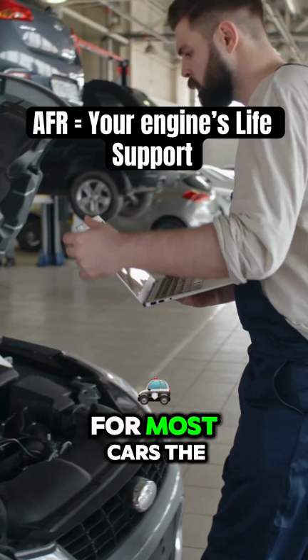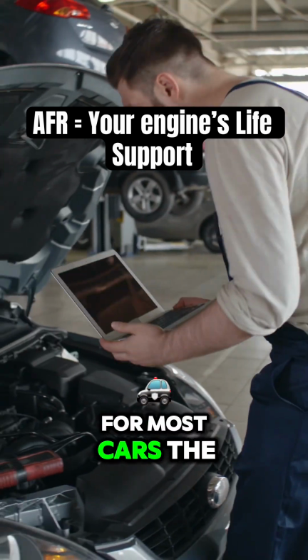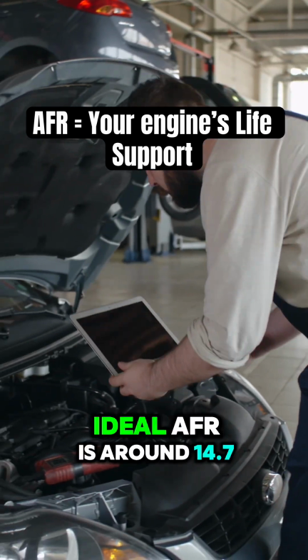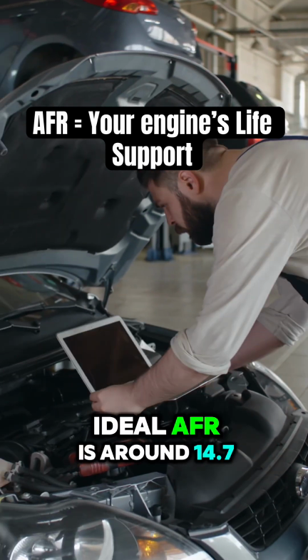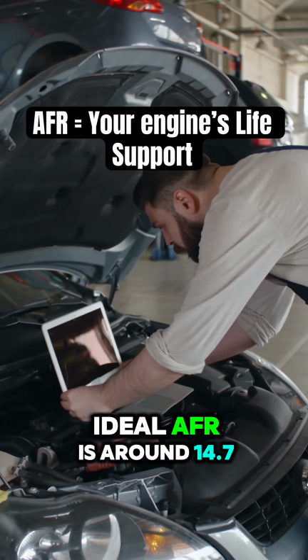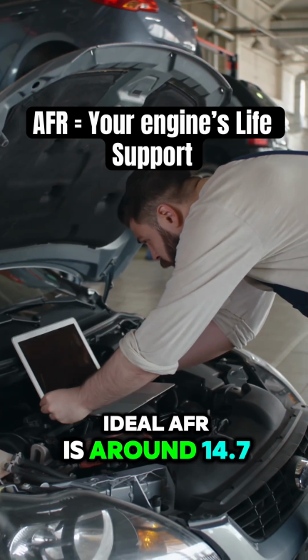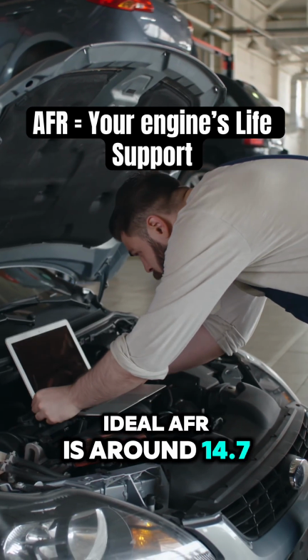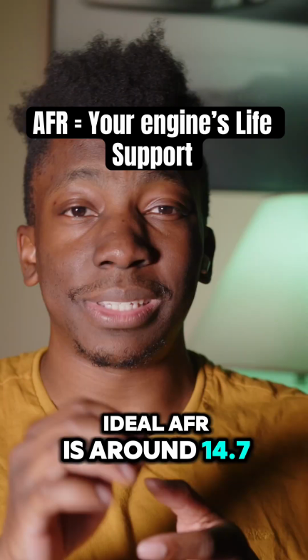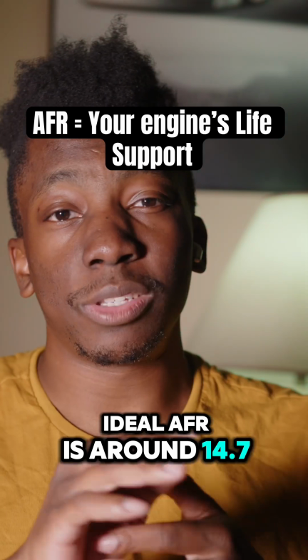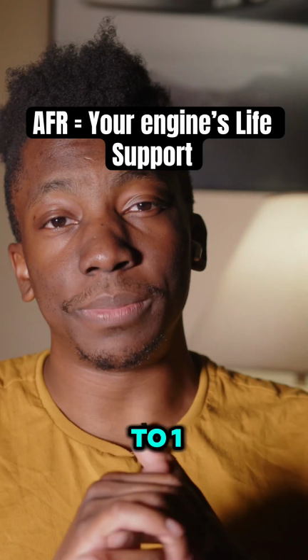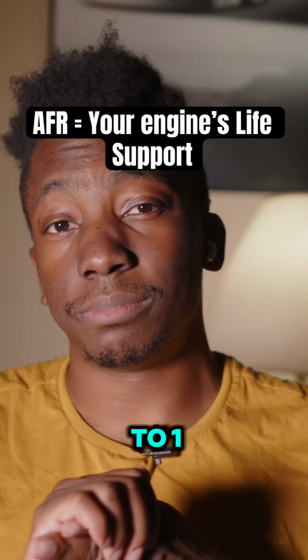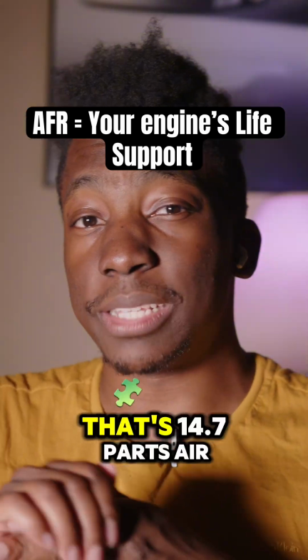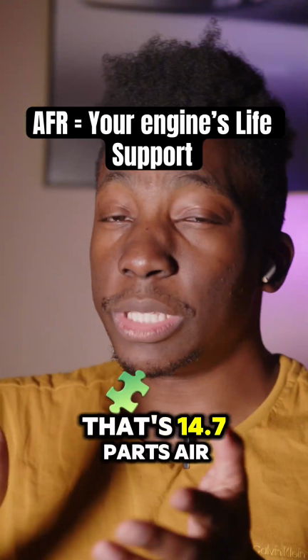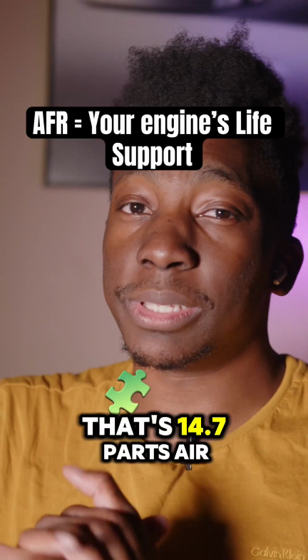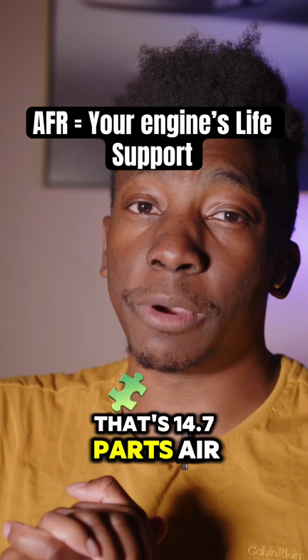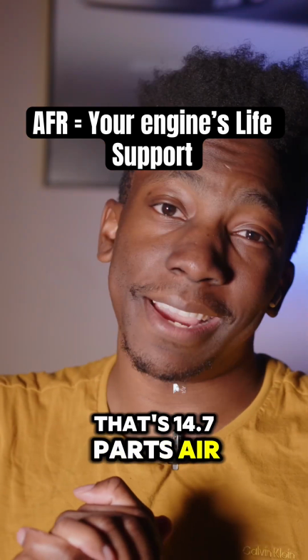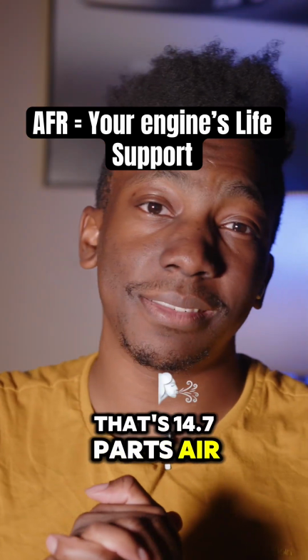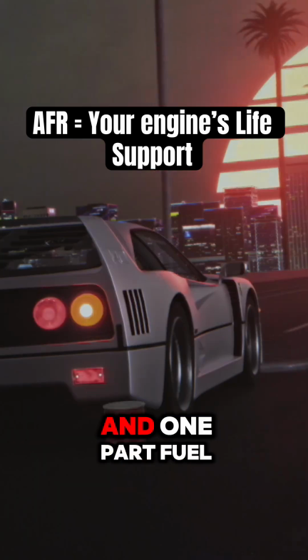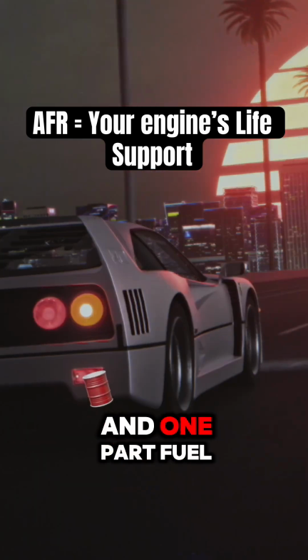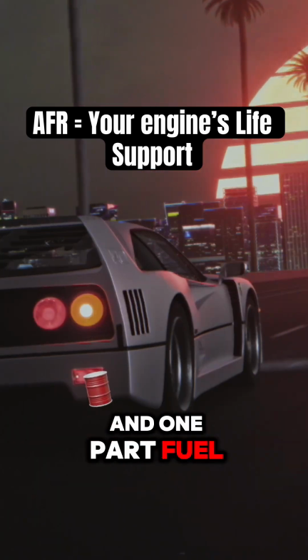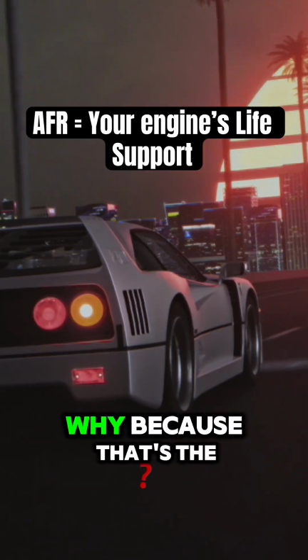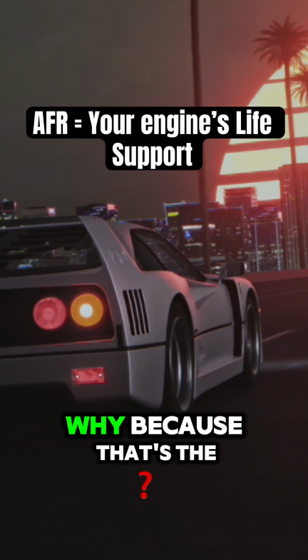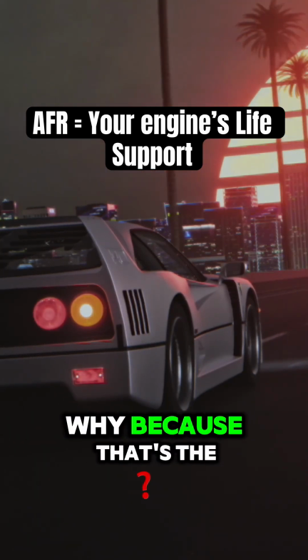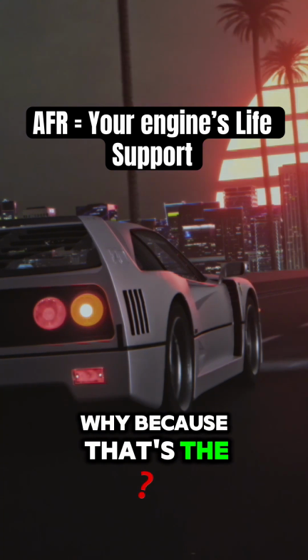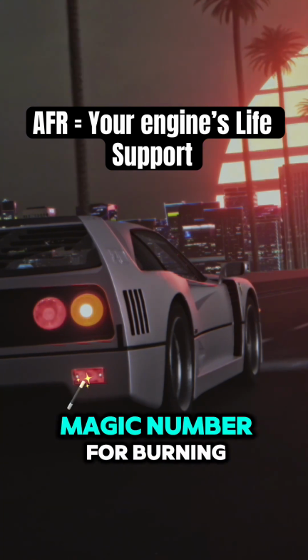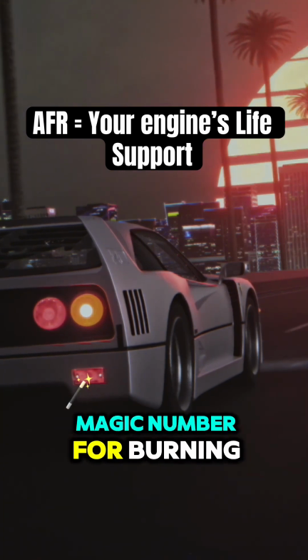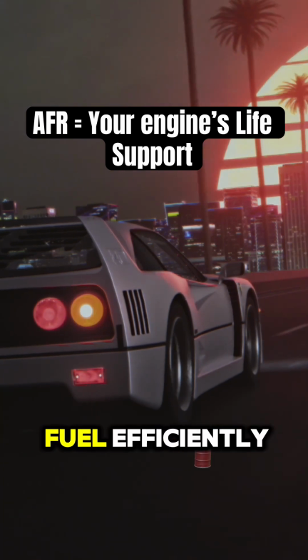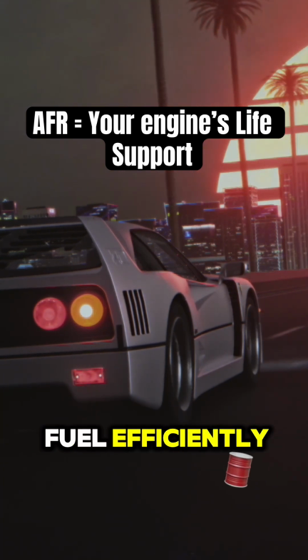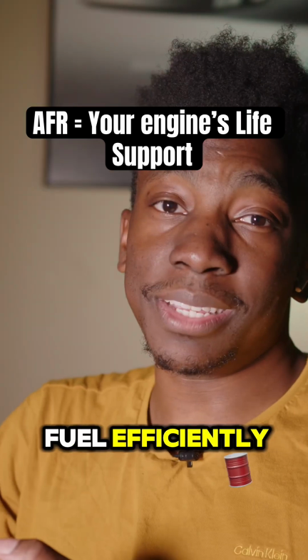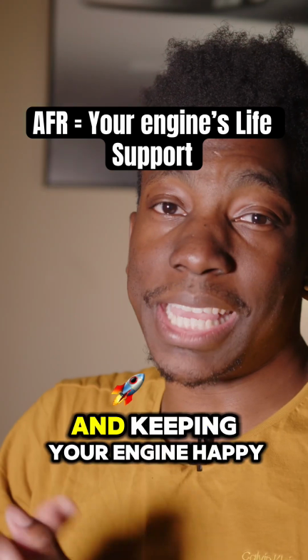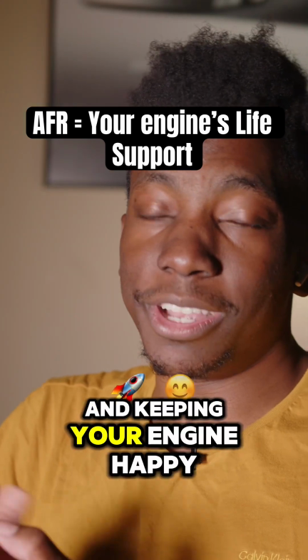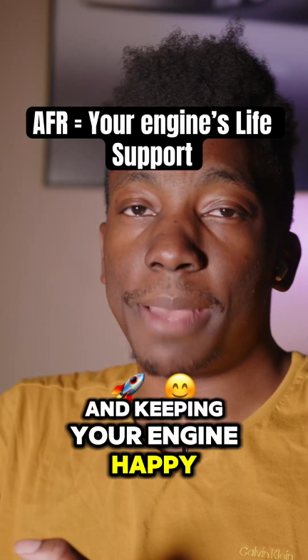For most cars, the ideal AFR is around 14.7 to one — that's 14.7 parts air and one part fuel. Why? Because that's the magic number for burning fuel efficiently and keeping your engine happy.